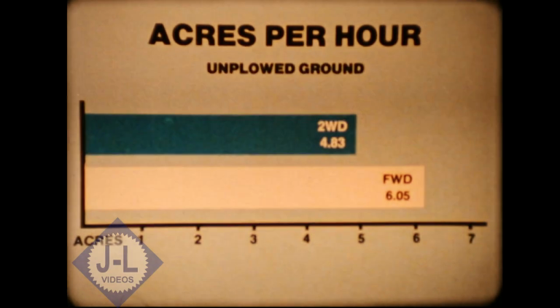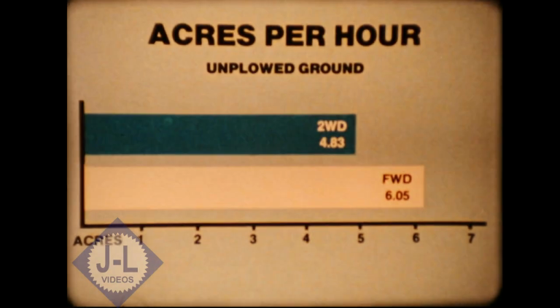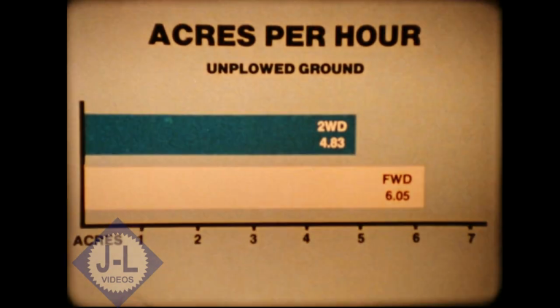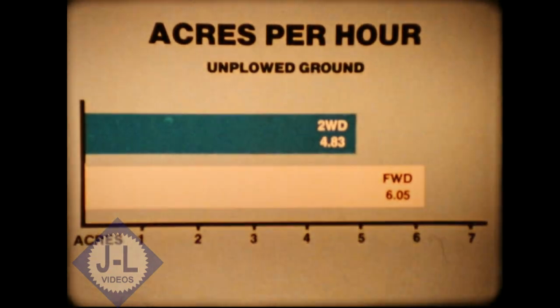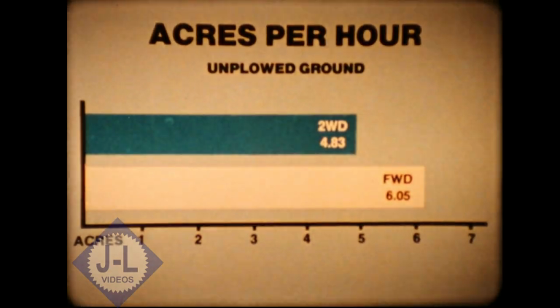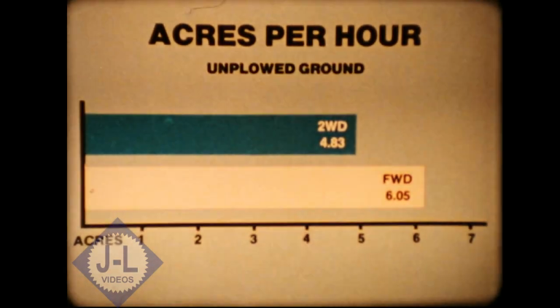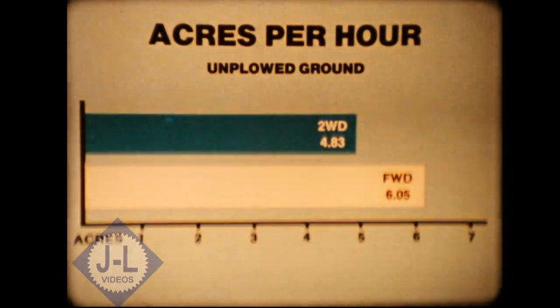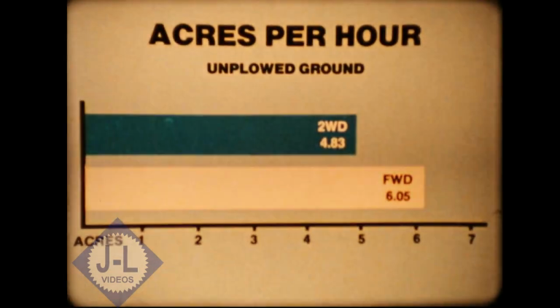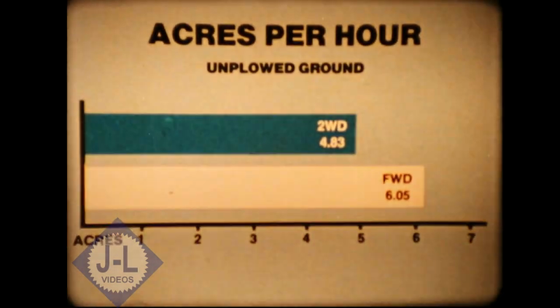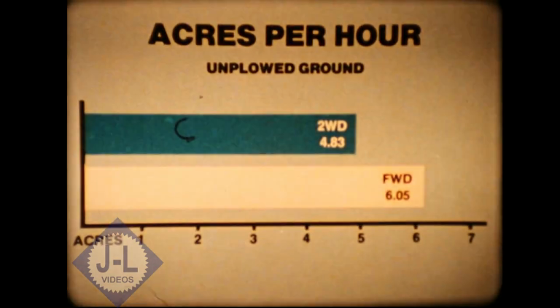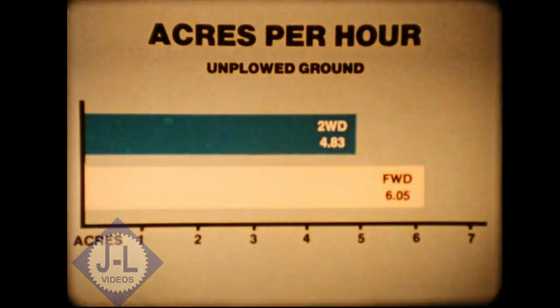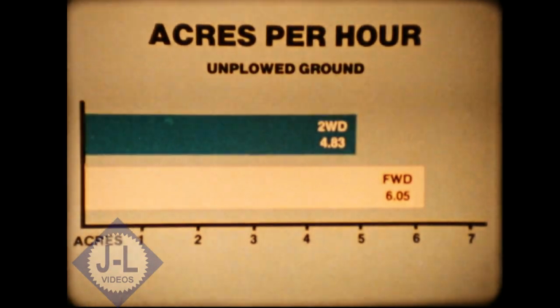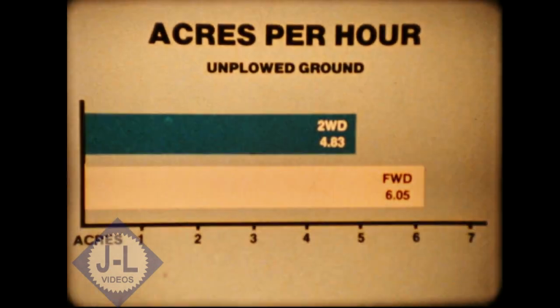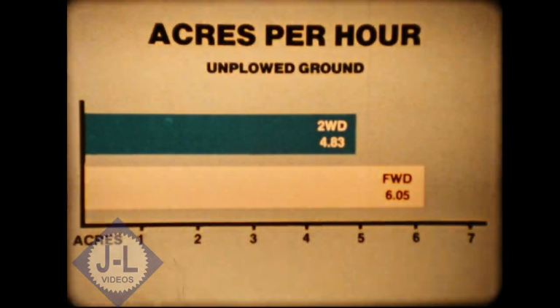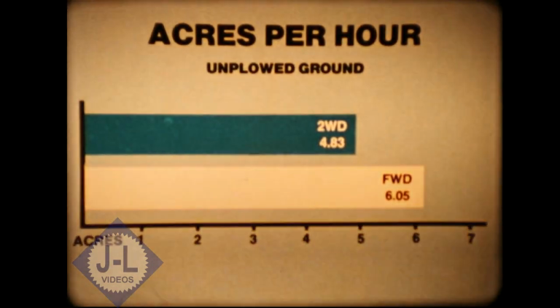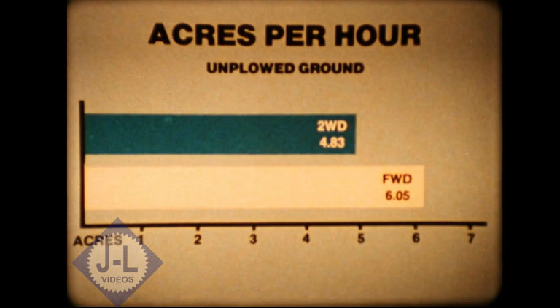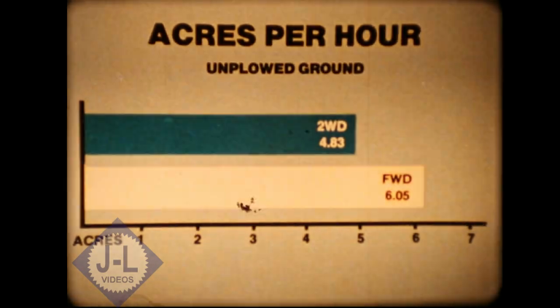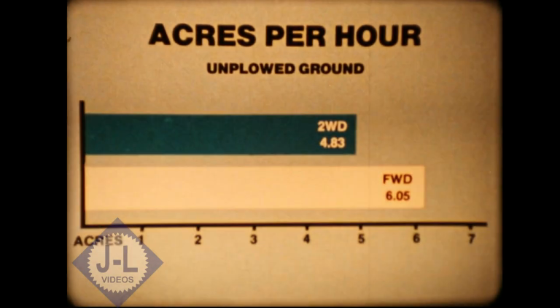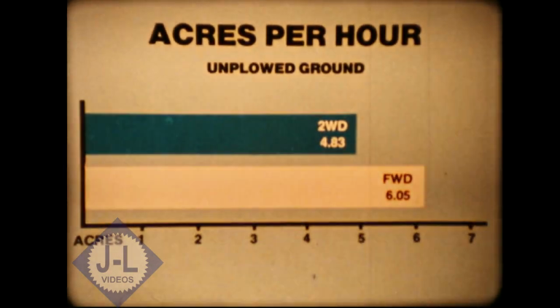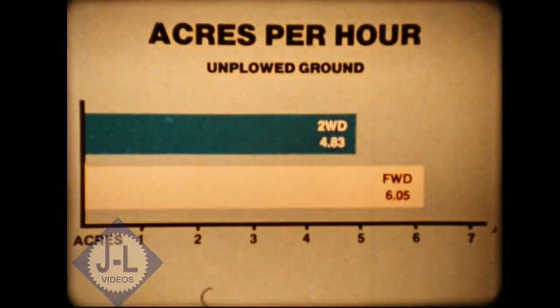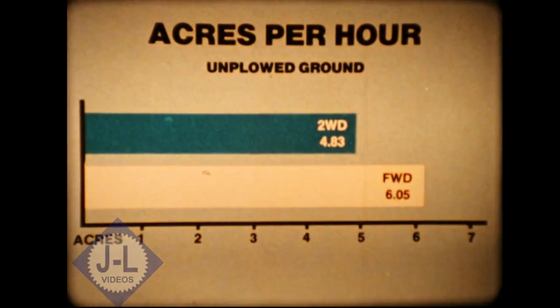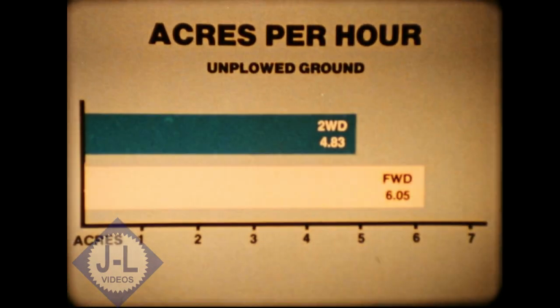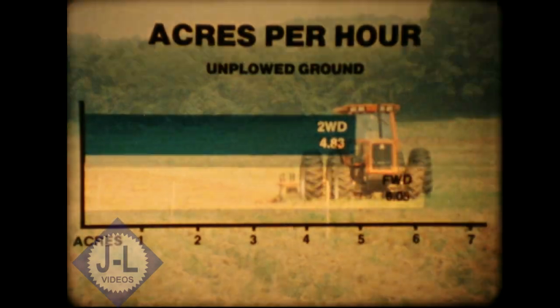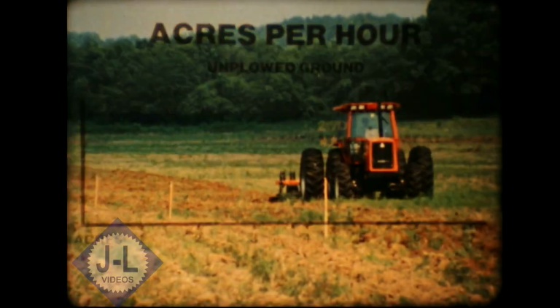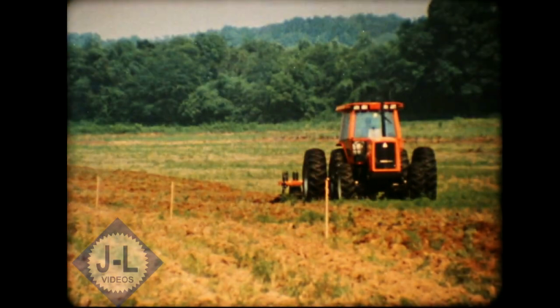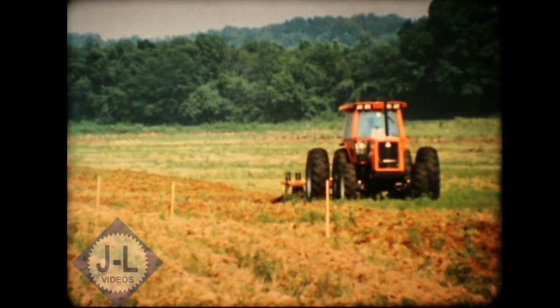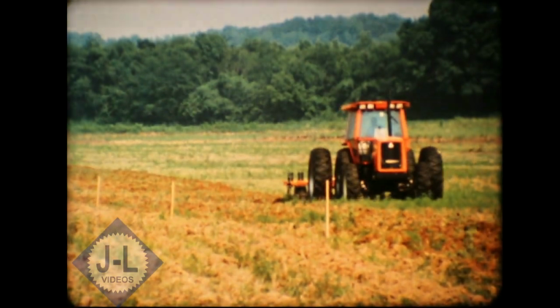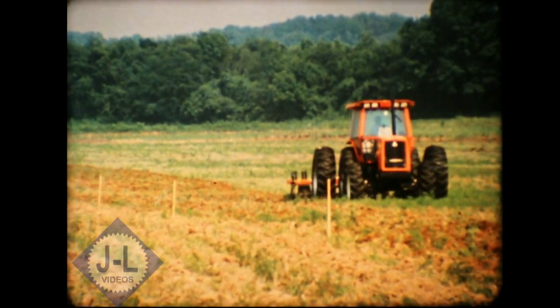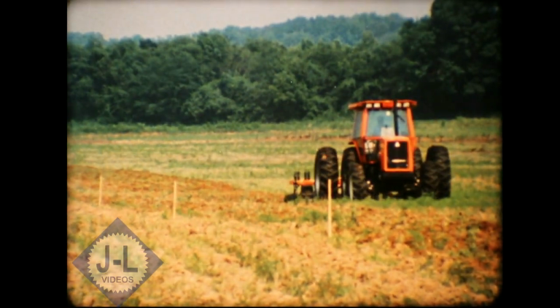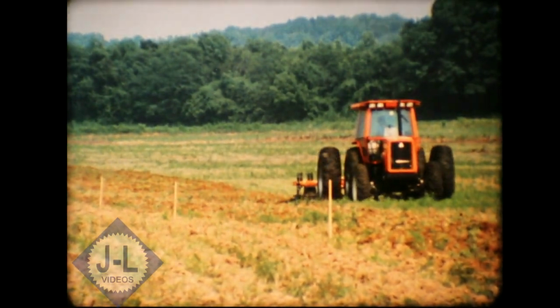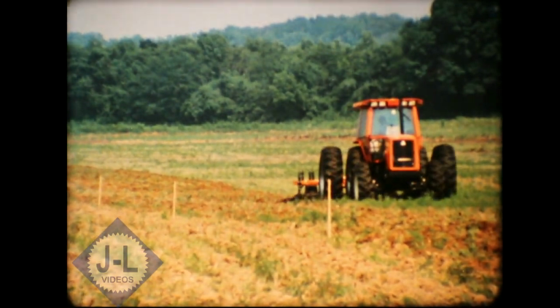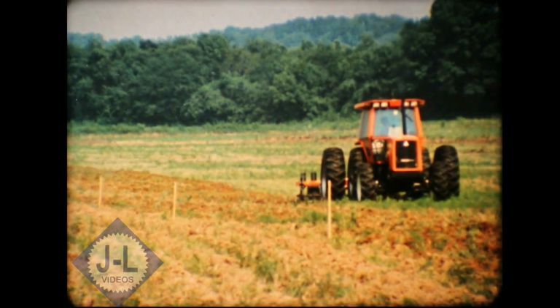The implication of these tests is very clear. With the addition of front wheel drive, up to 25% more field work was accomplished on the same amount of fuel.